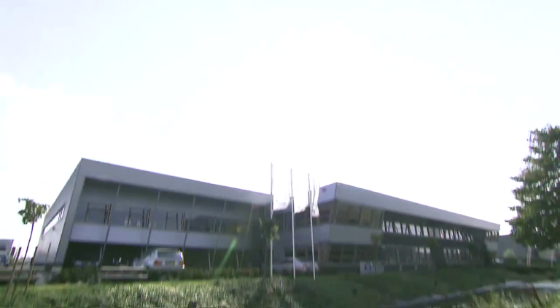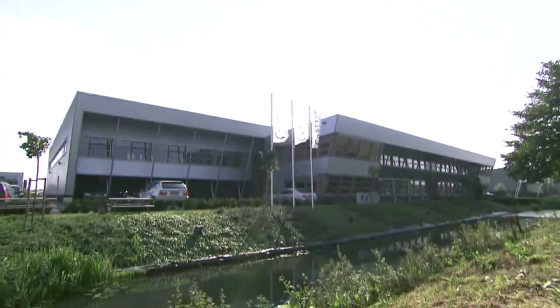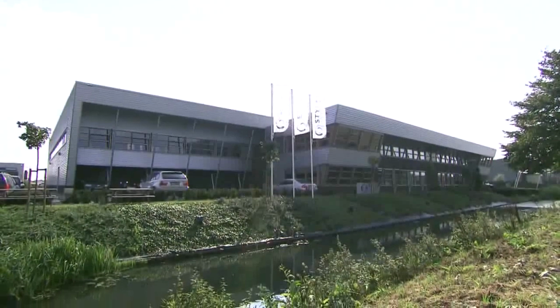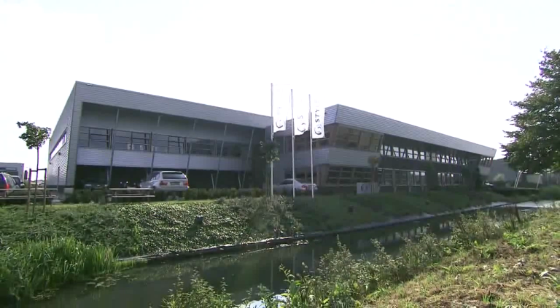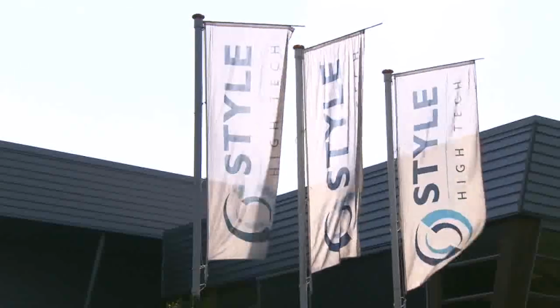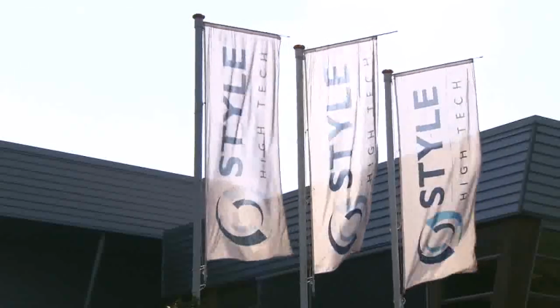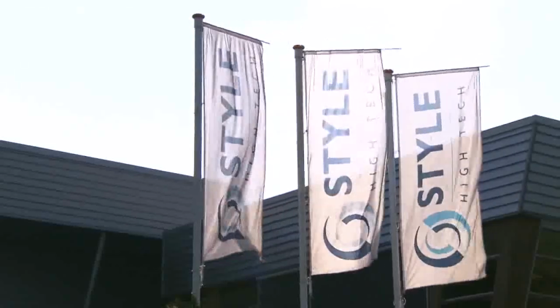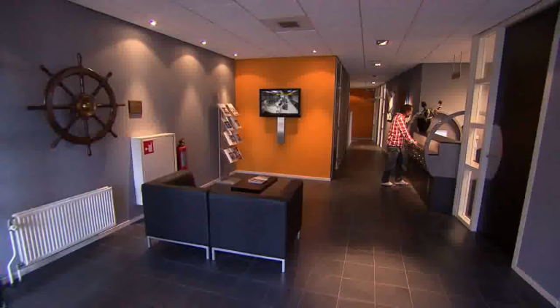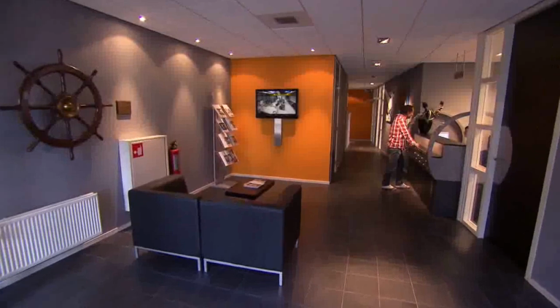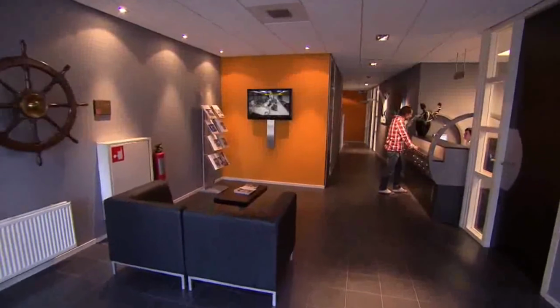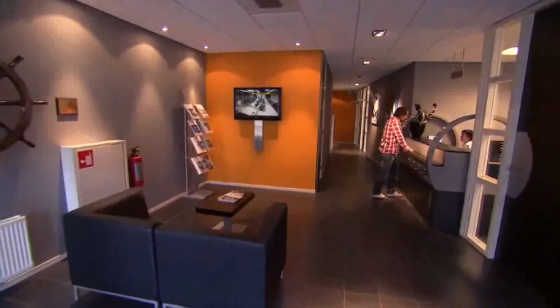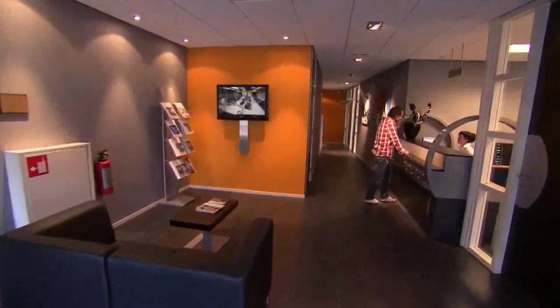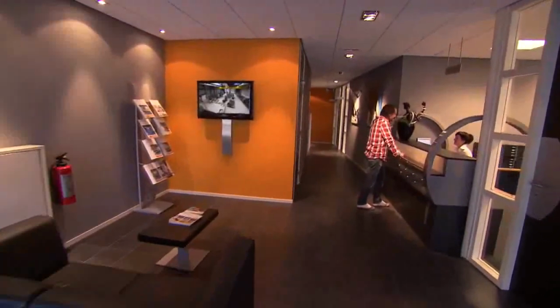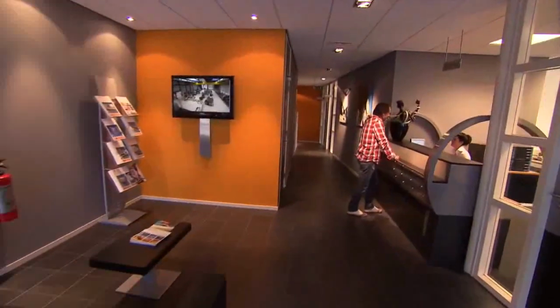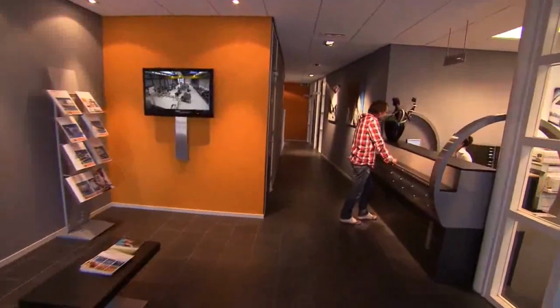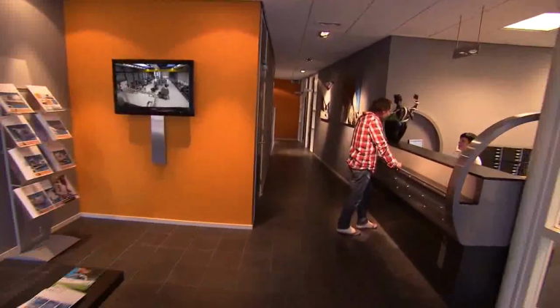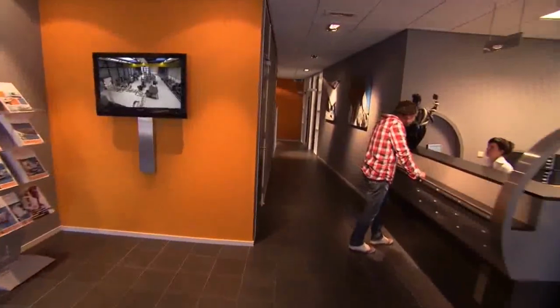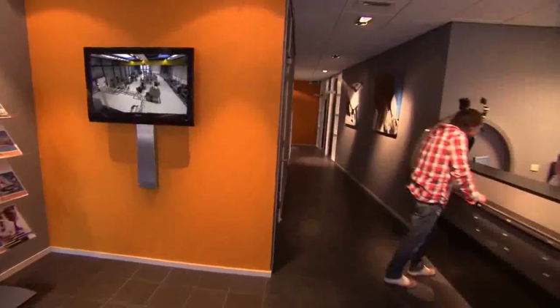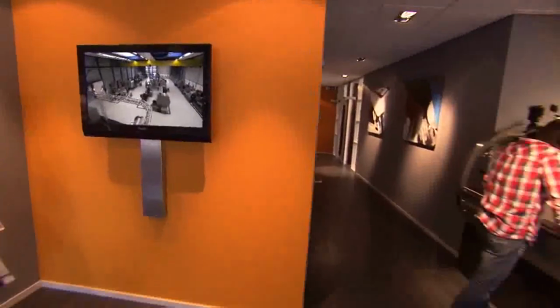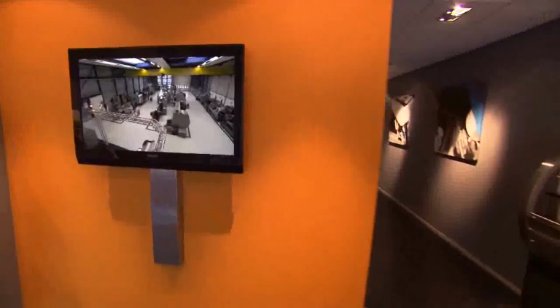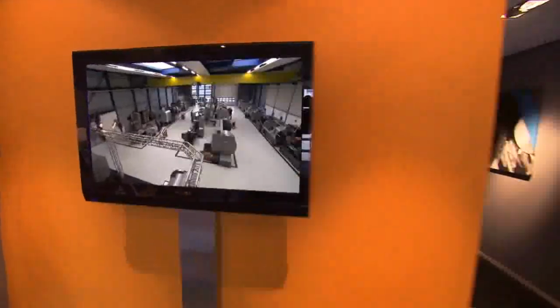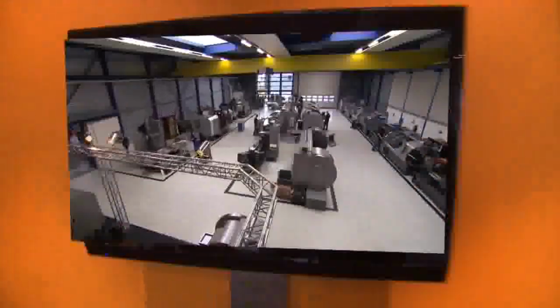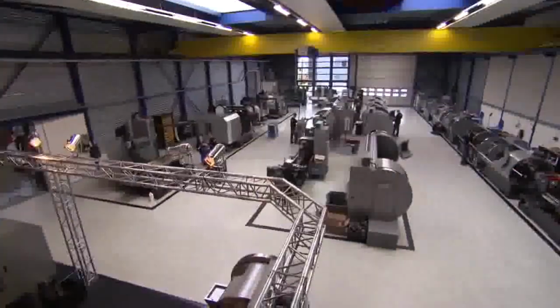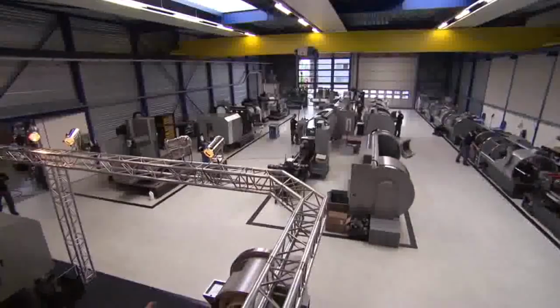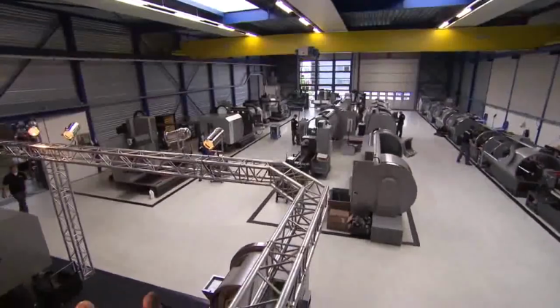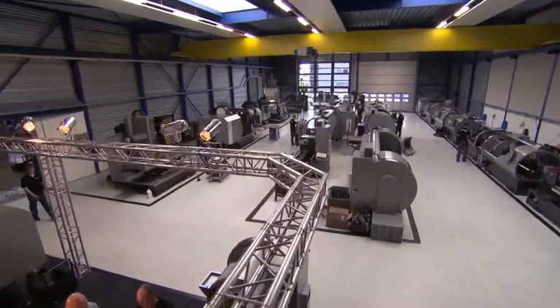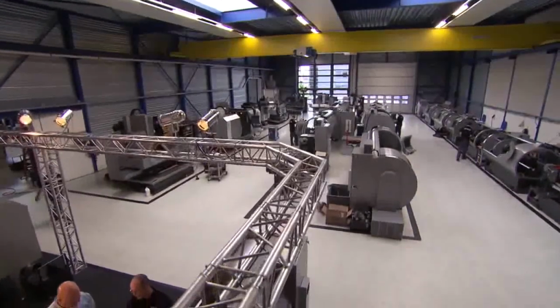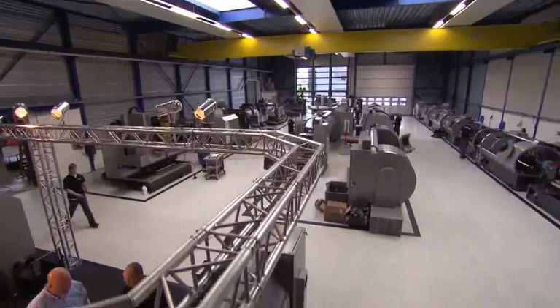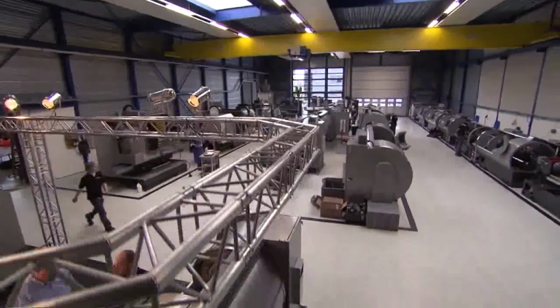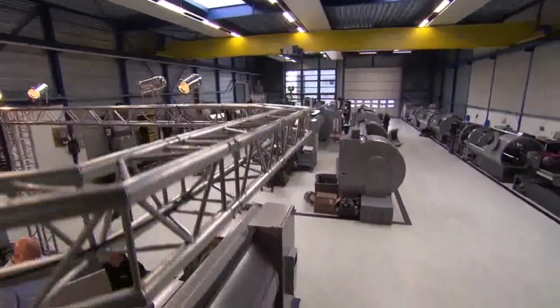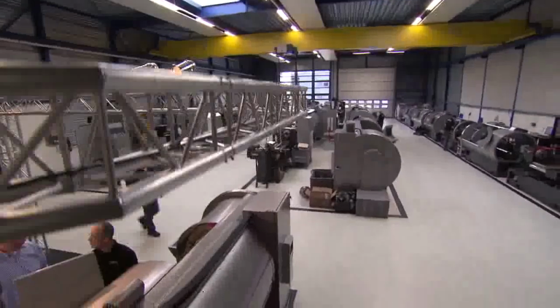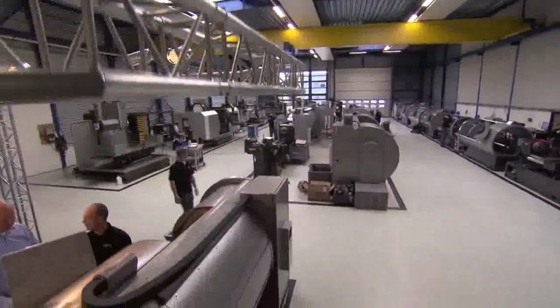STYLE High Tech, situated in the middle of Holland near Amsterdam, is the Dutch manufacturer of CNC lathes and milling machines. If you are looking for a machine helping you to produce single pieces and small series, STYLE is the right choice for you.